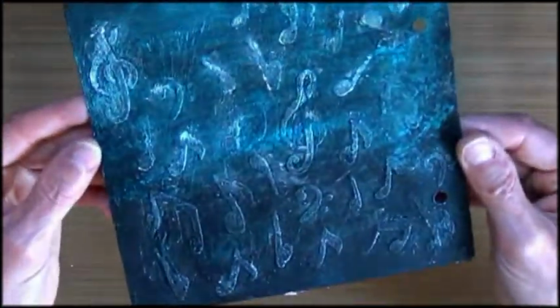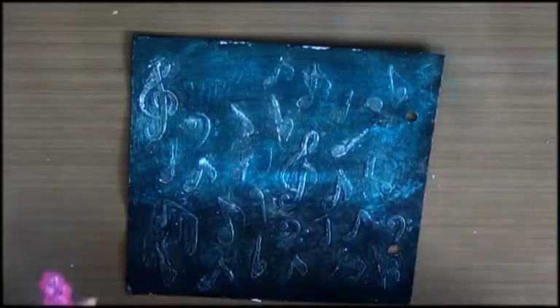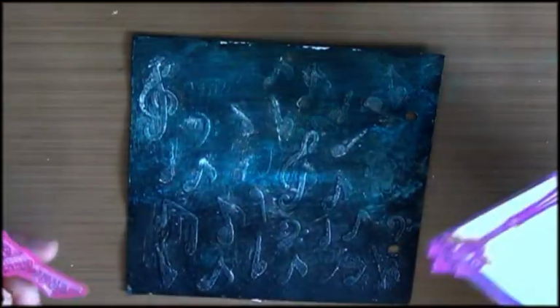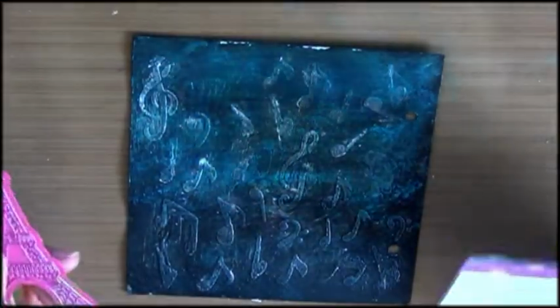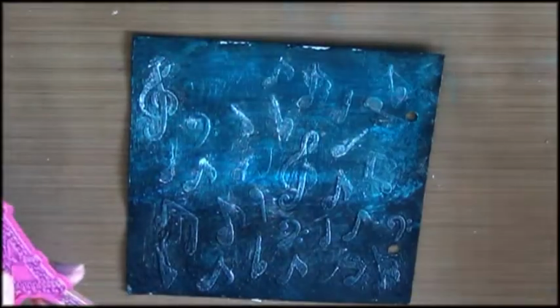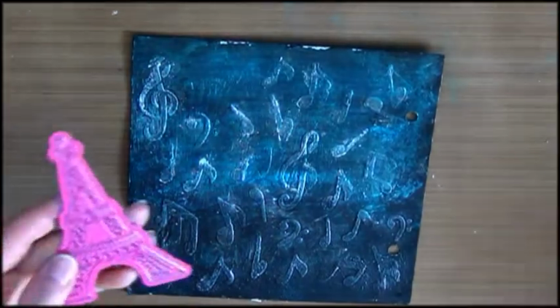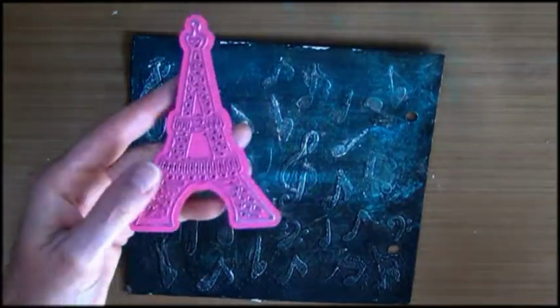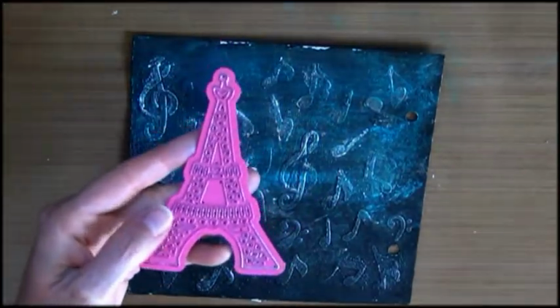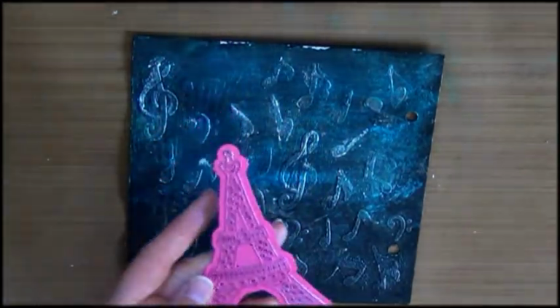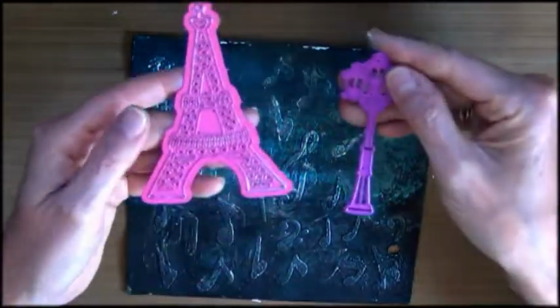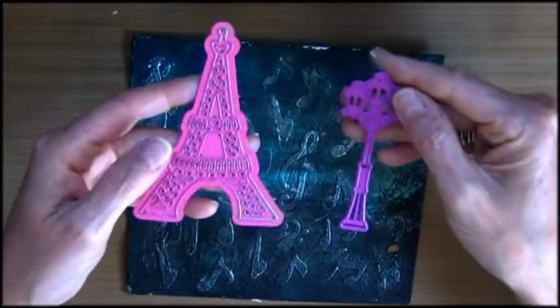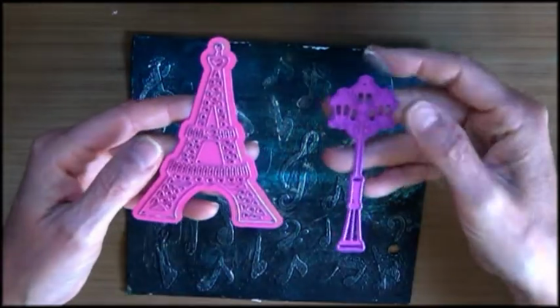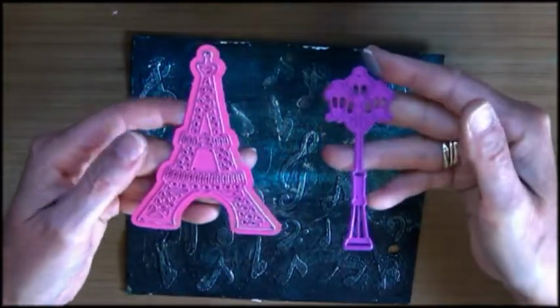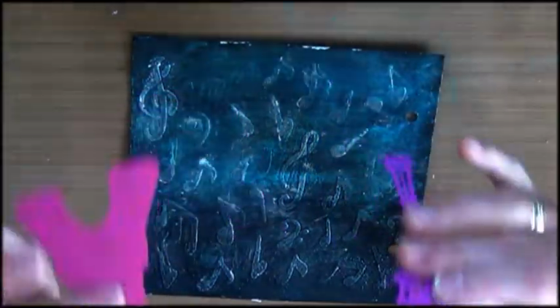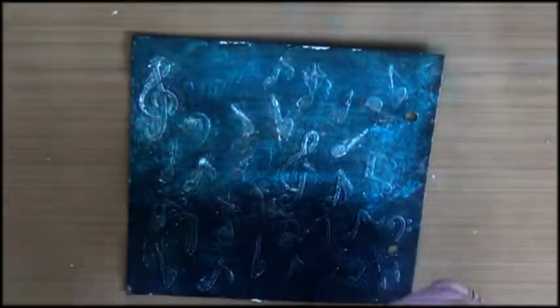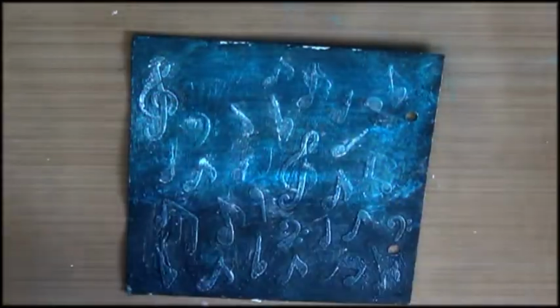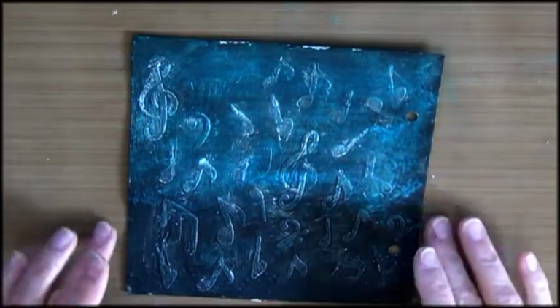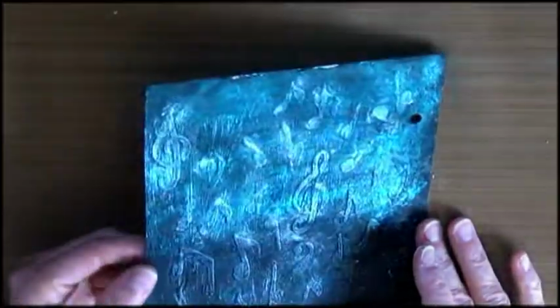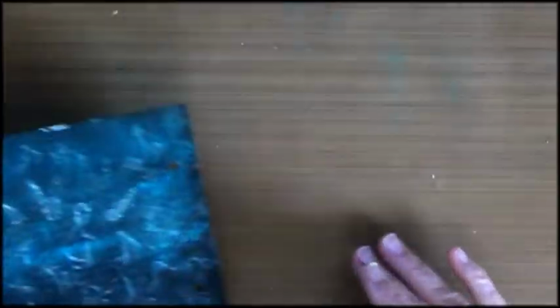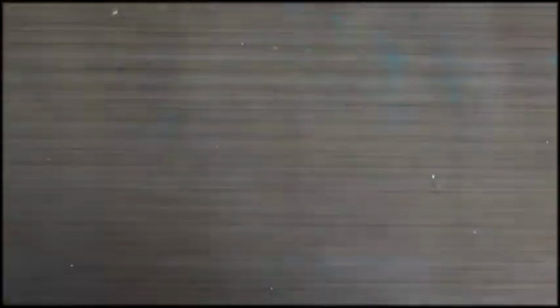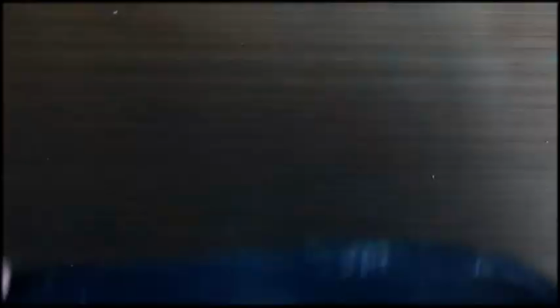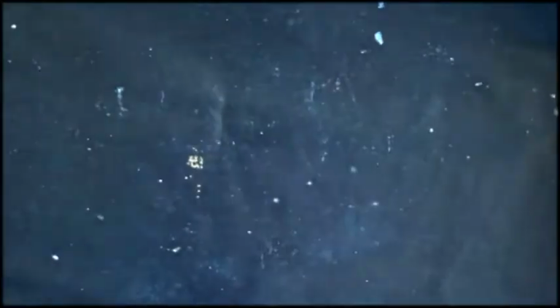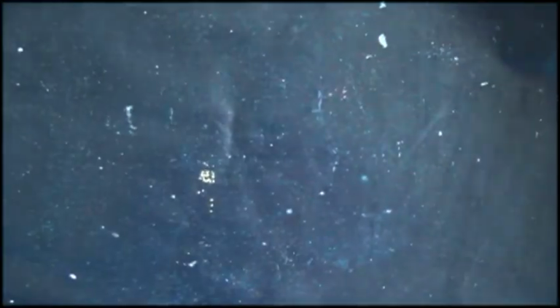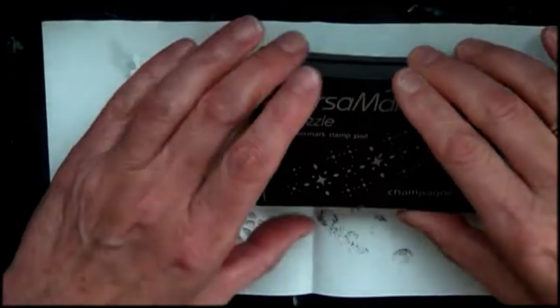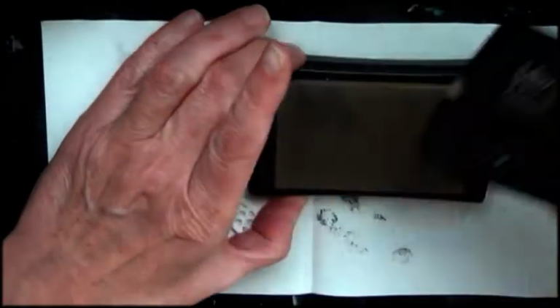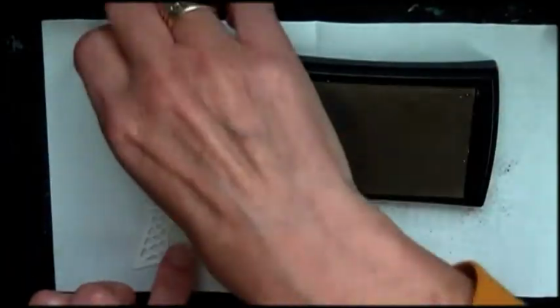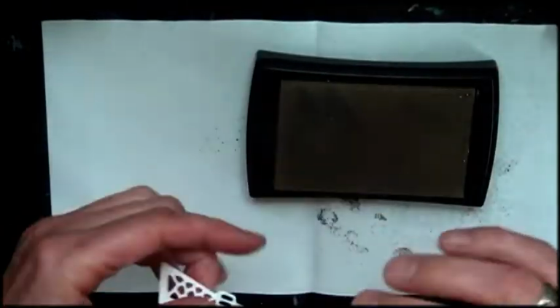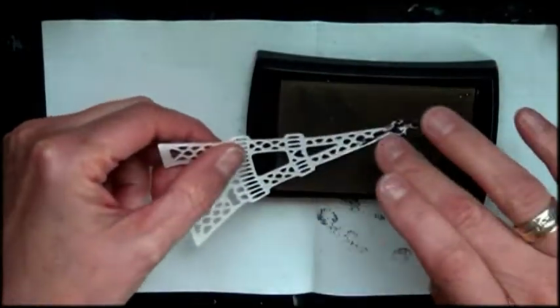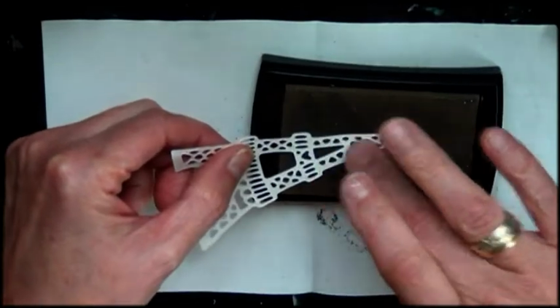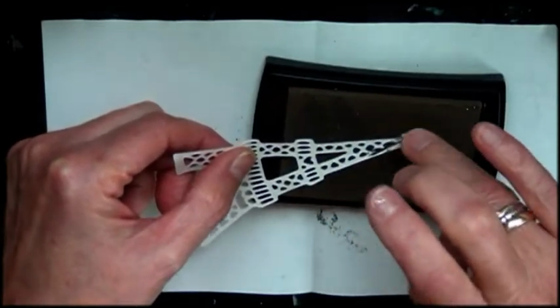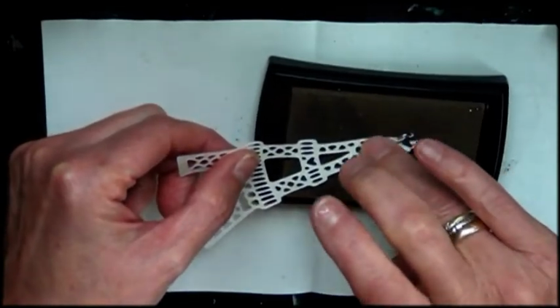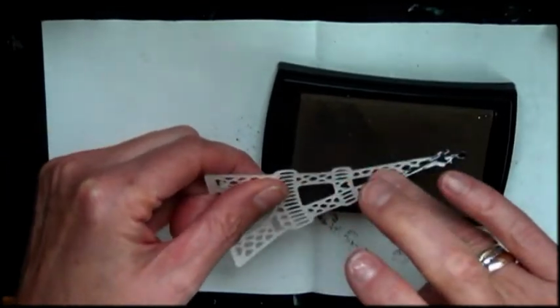I thought I should do a scene, and I have these two die cut pieces that I wanted to use. So I die cut them a few times.